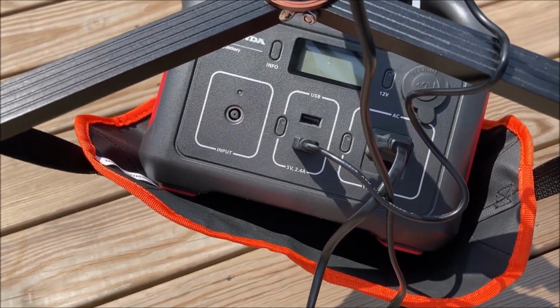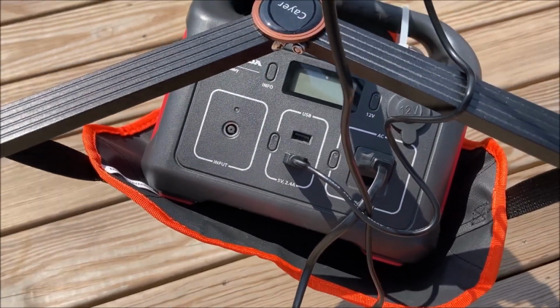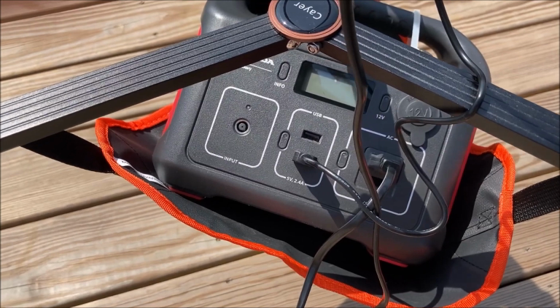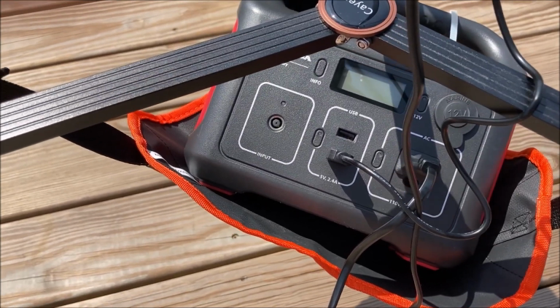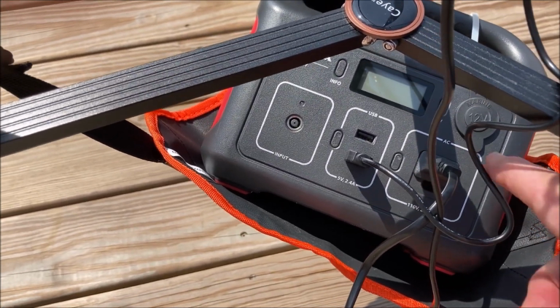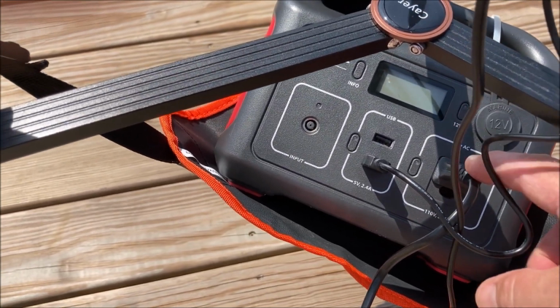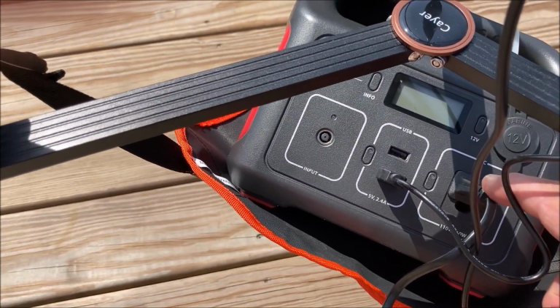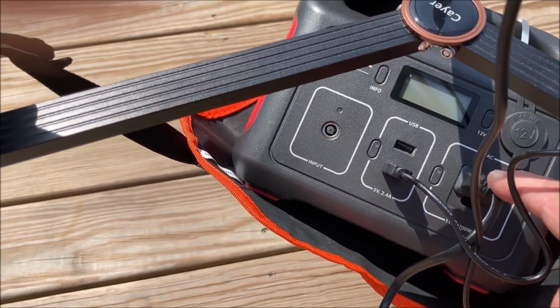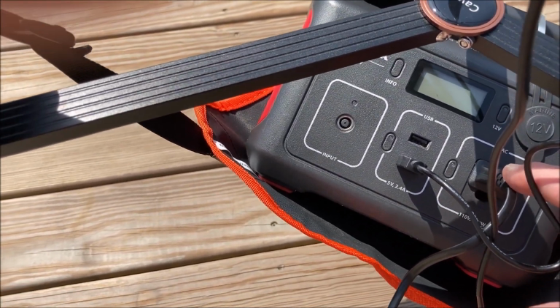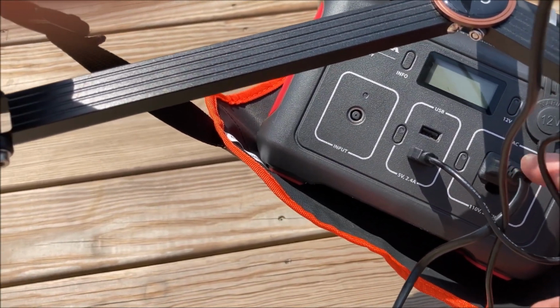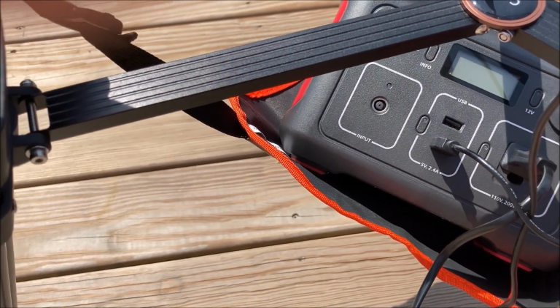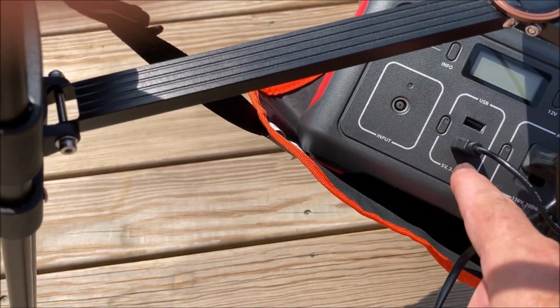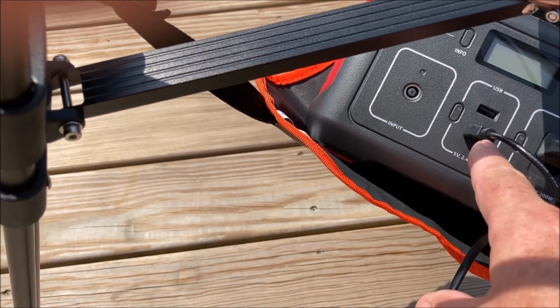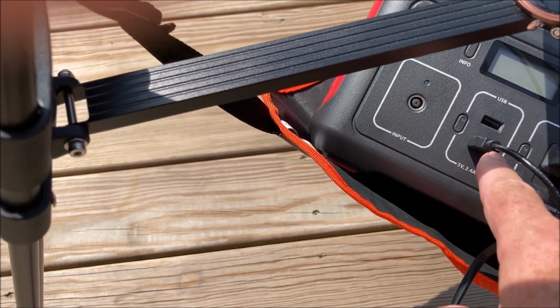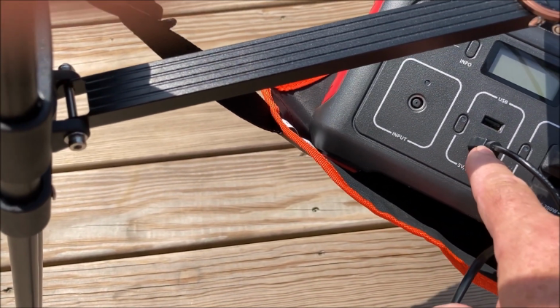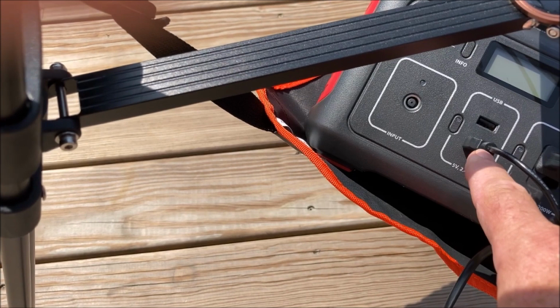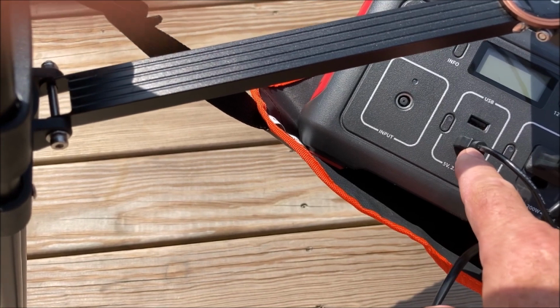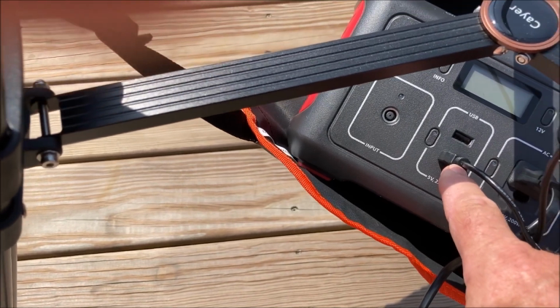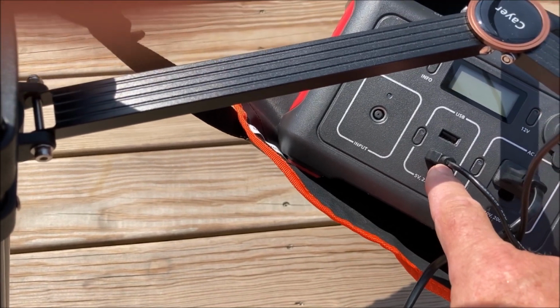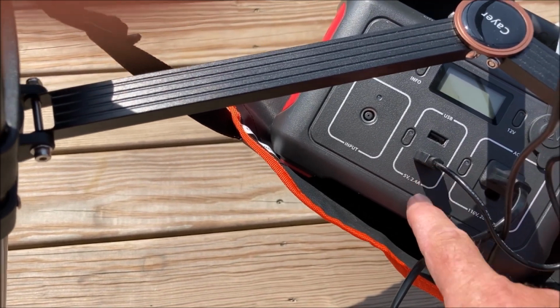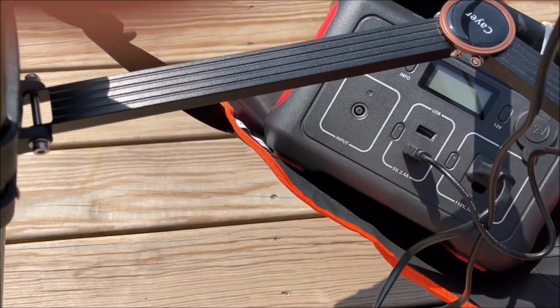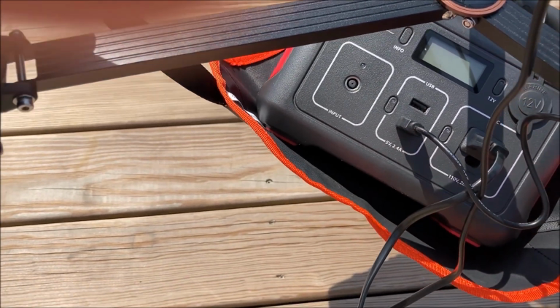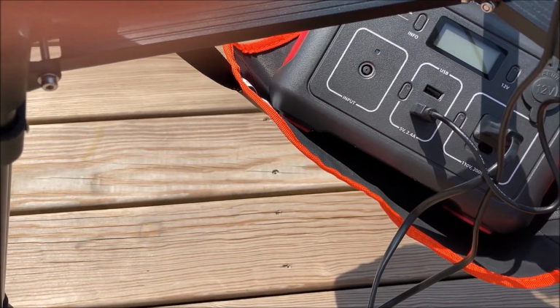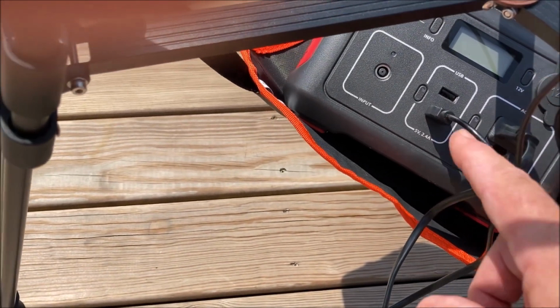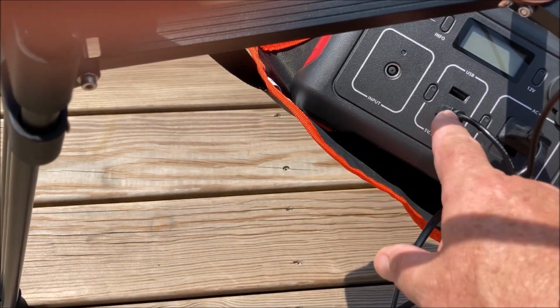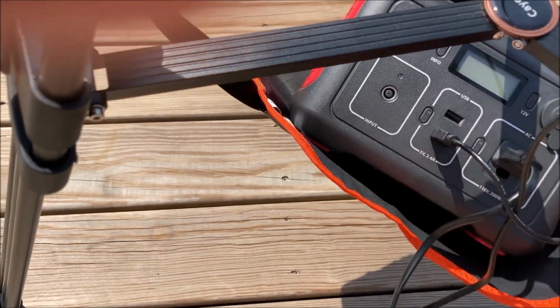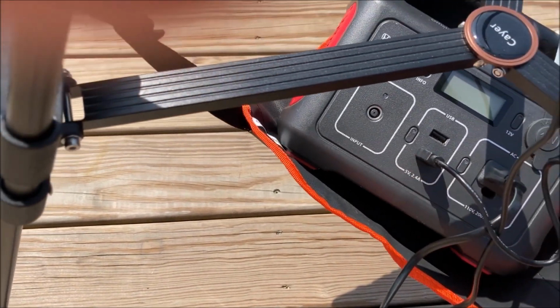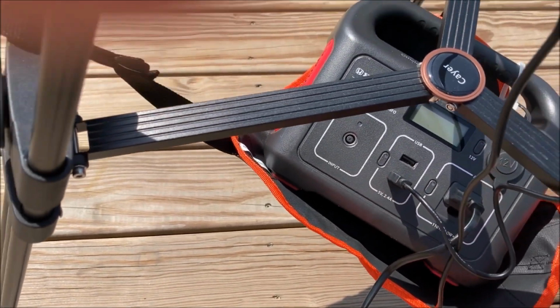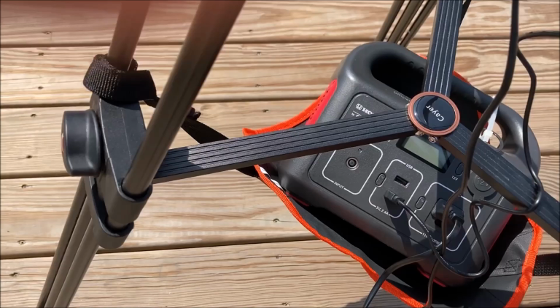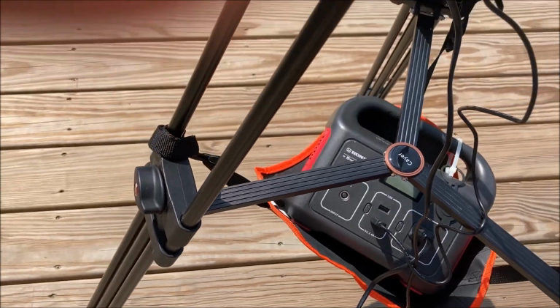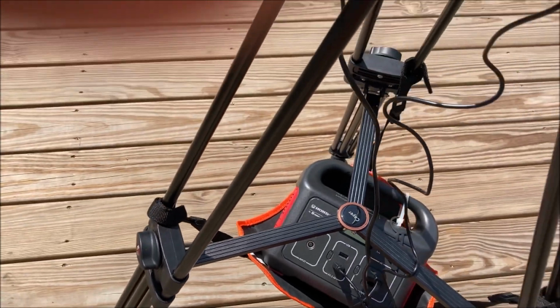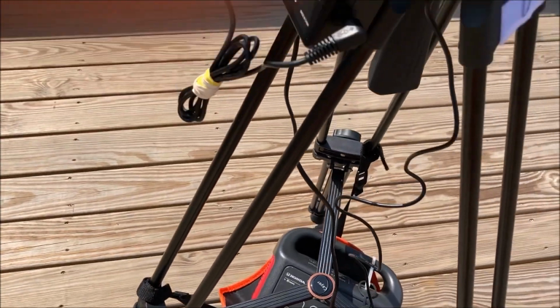You can see in the battery — the AC is the K-Paxson, and over here in the USB is the dew heater for the lens.